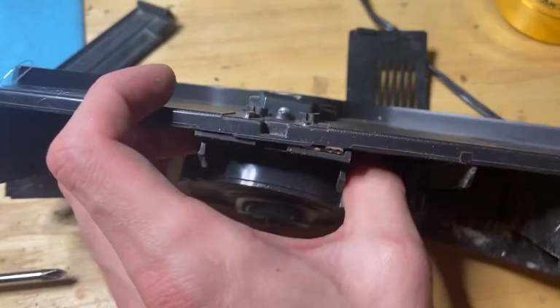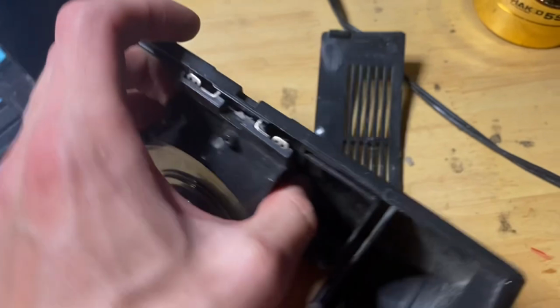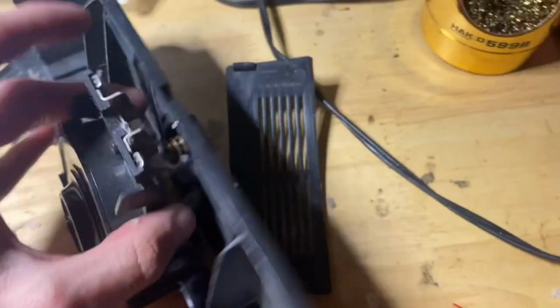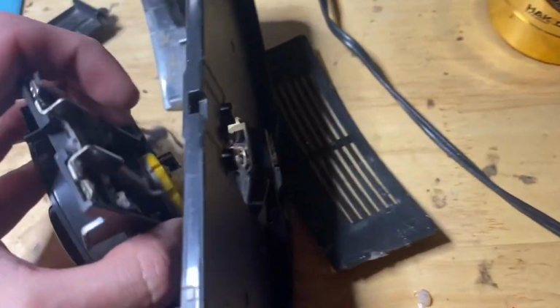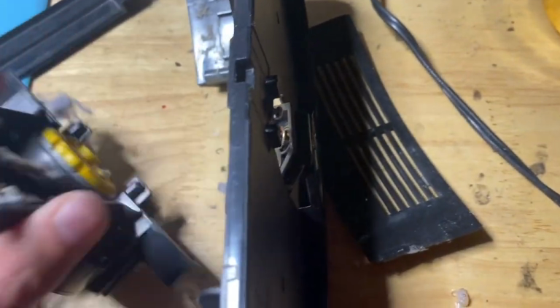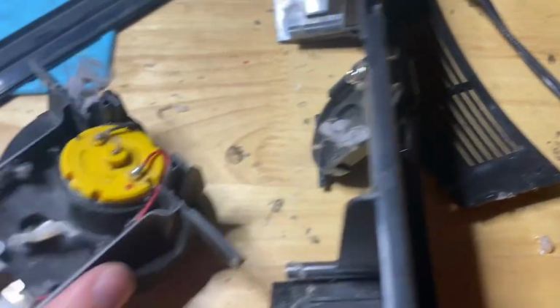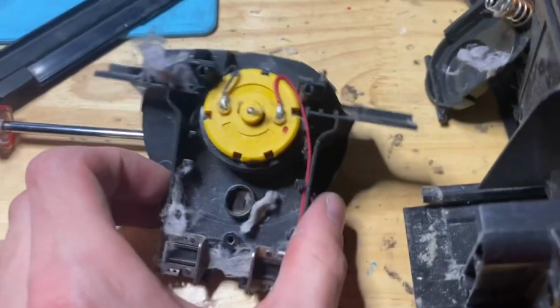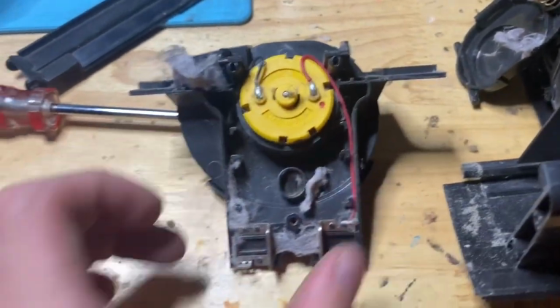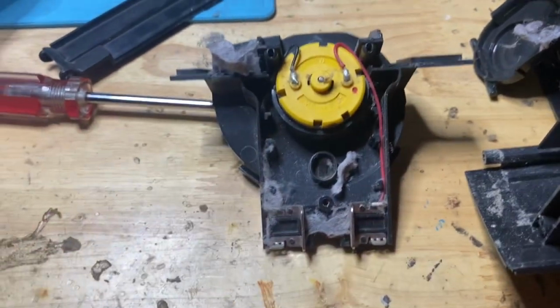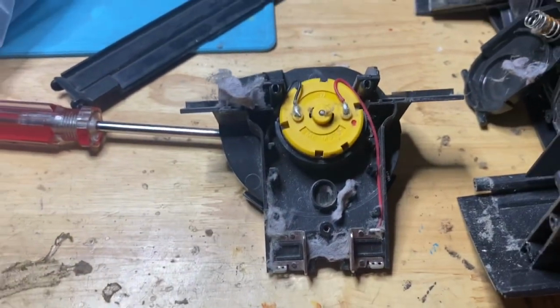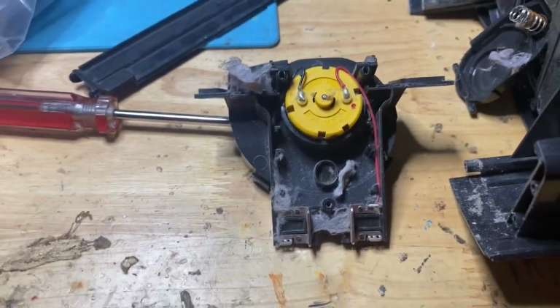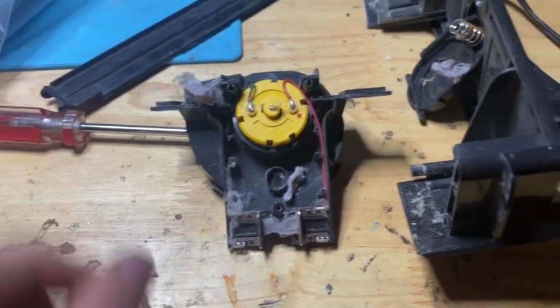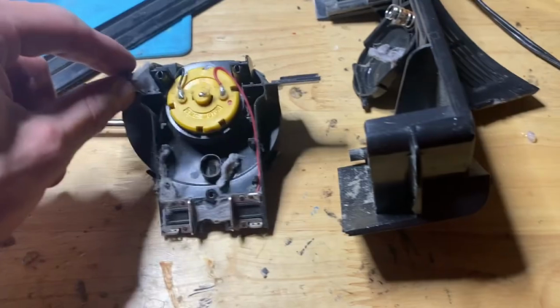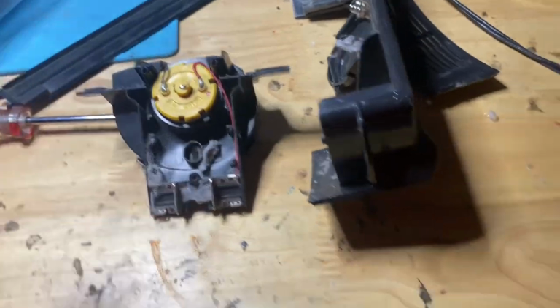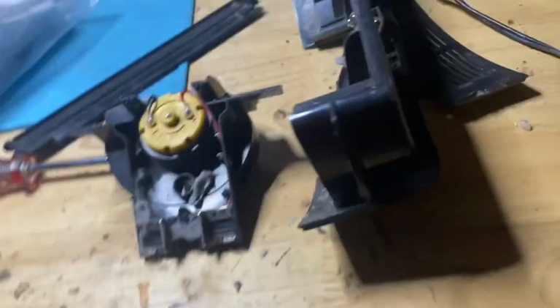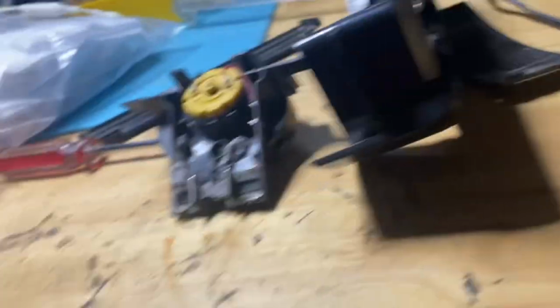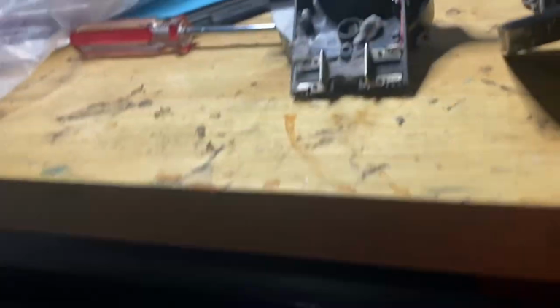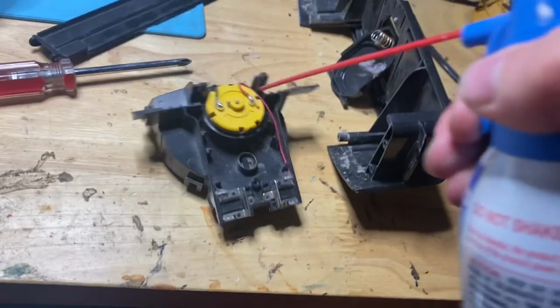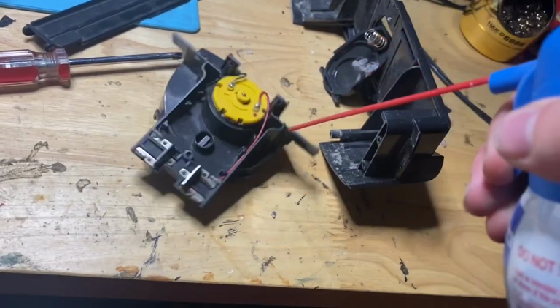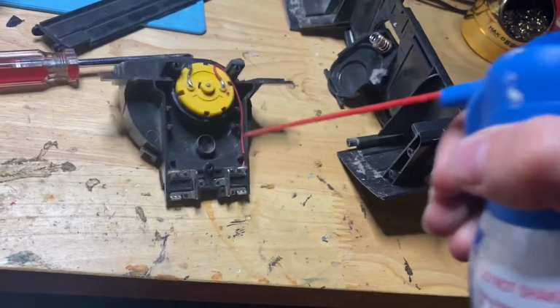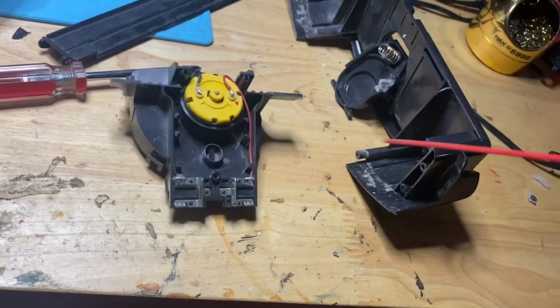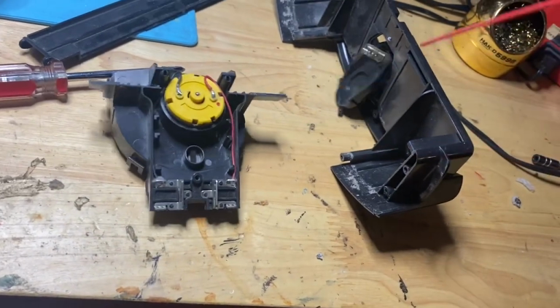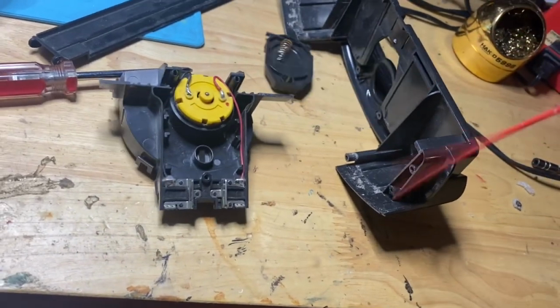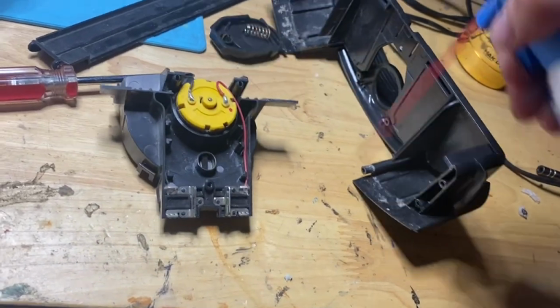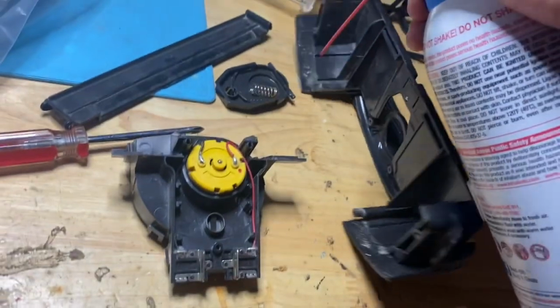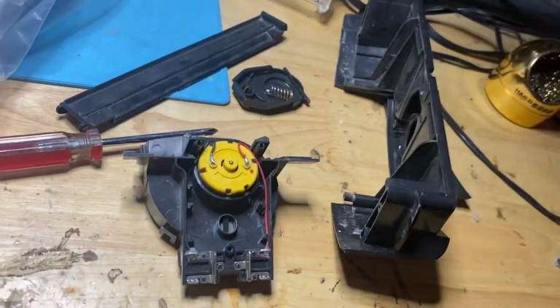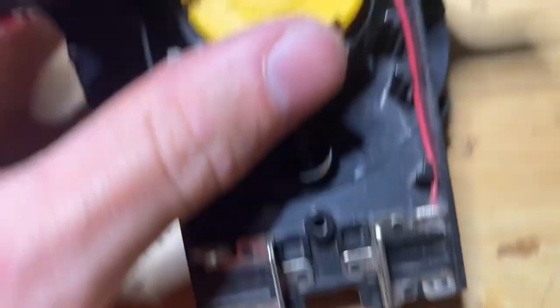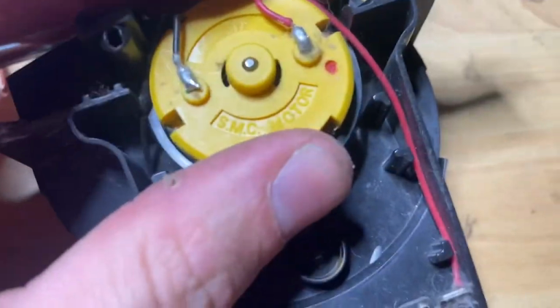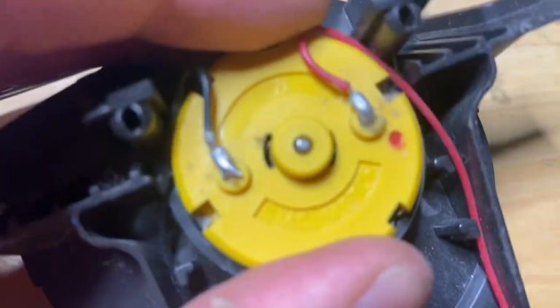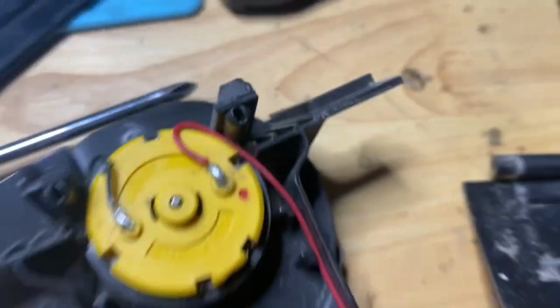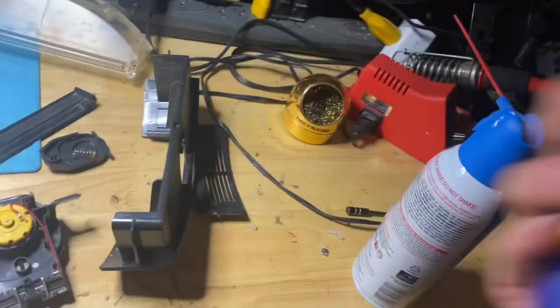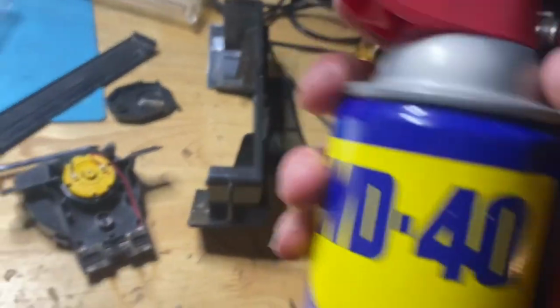Now this whole assembly comes off, and there's the problem right here. We're going to want to take all this garbage off. We want to WD-40 this motor — take the WD-40.